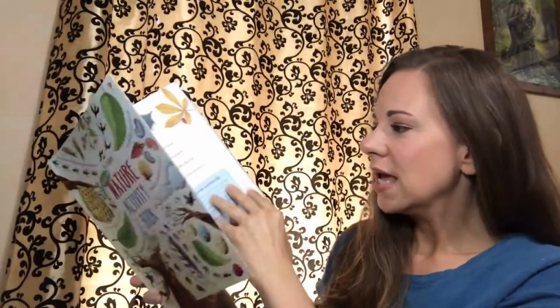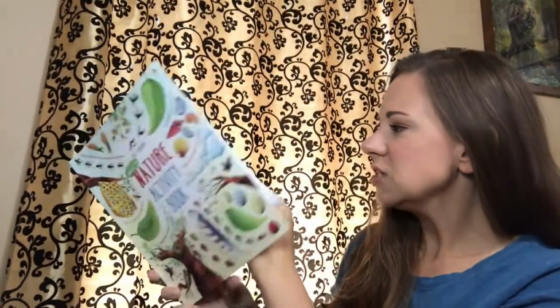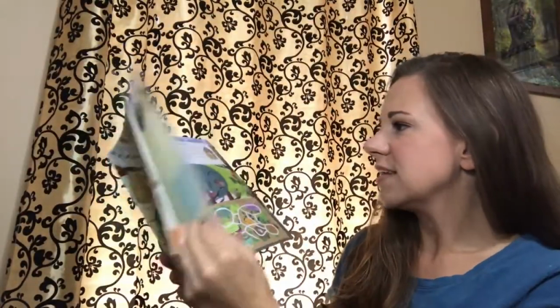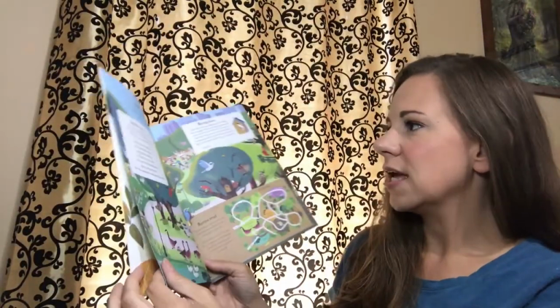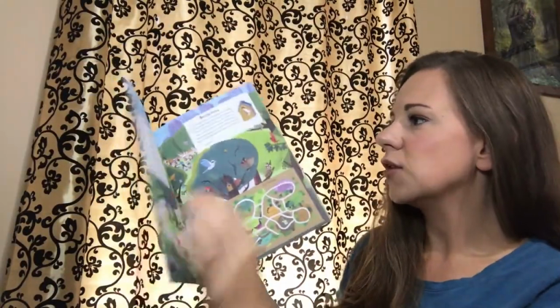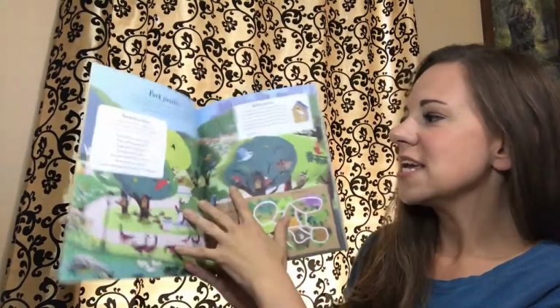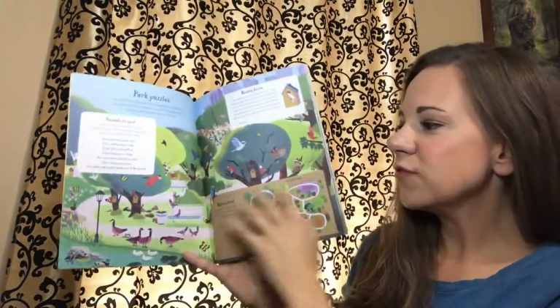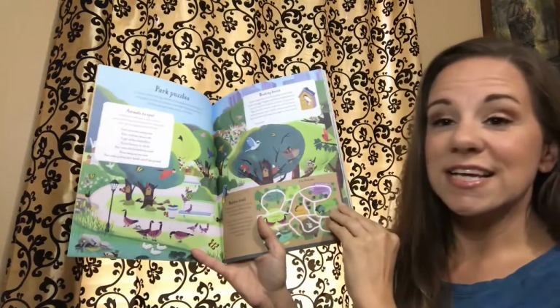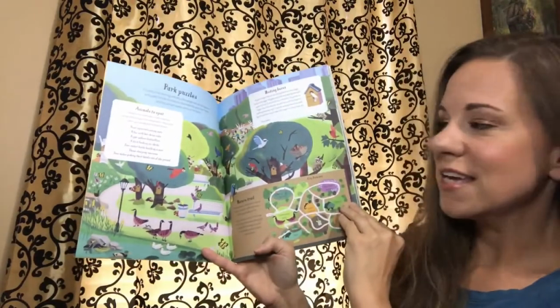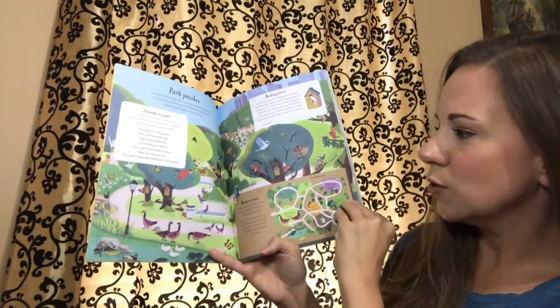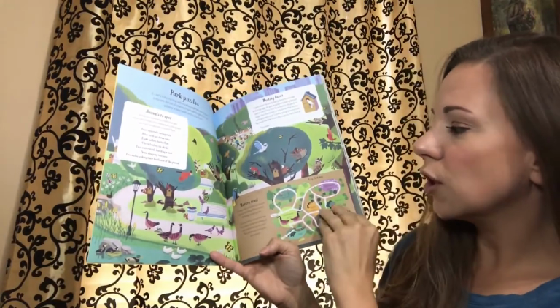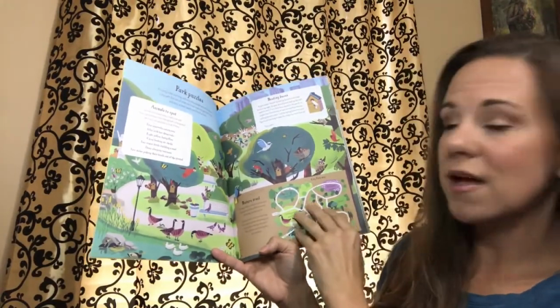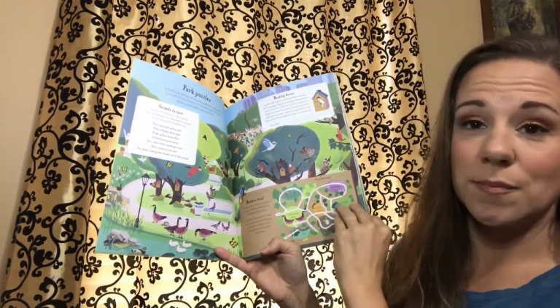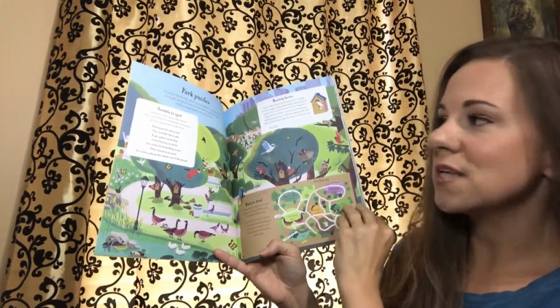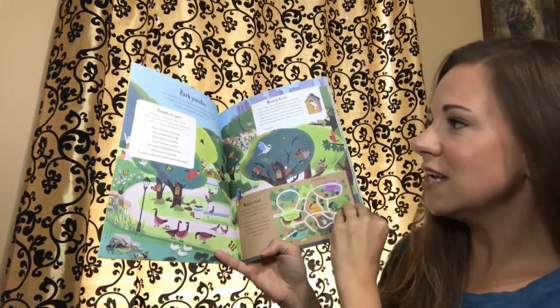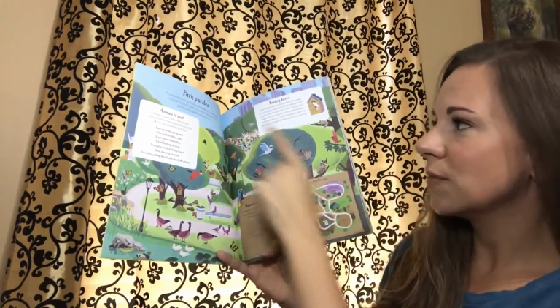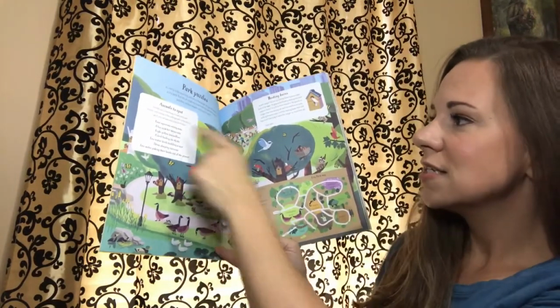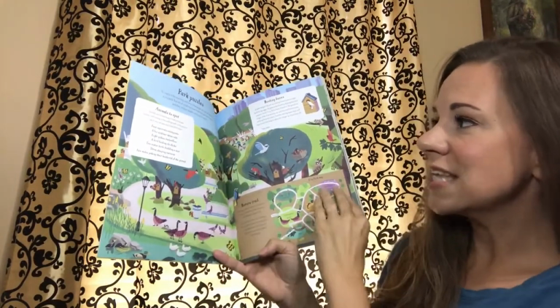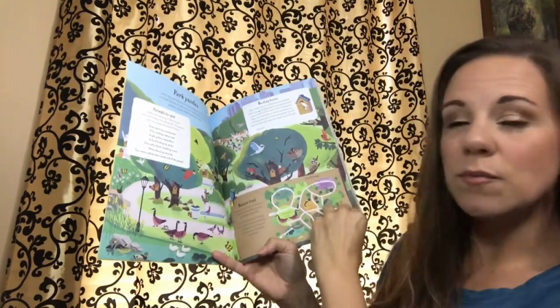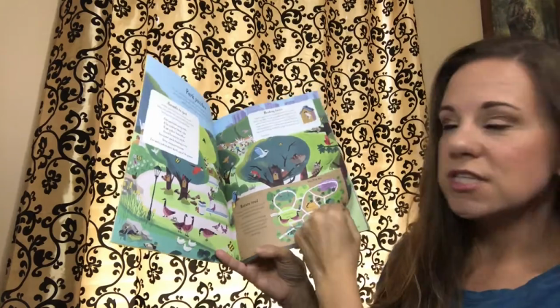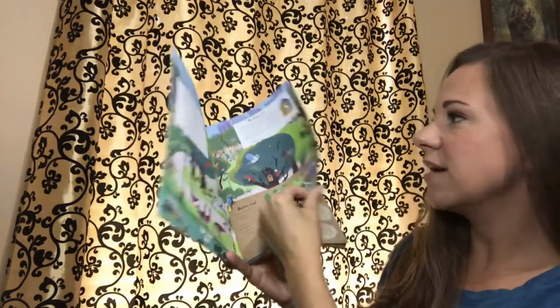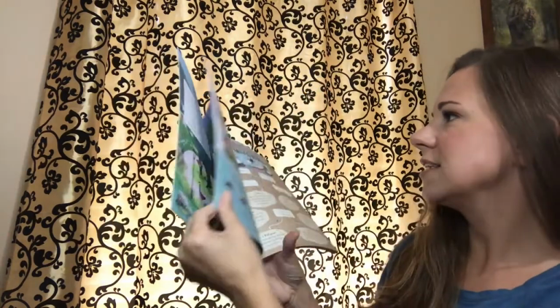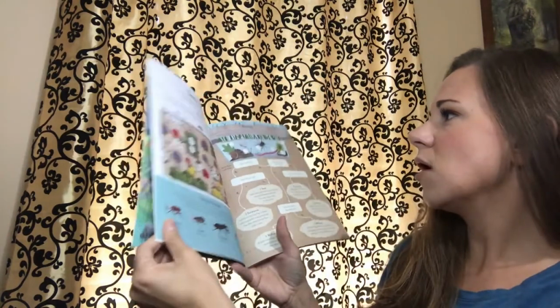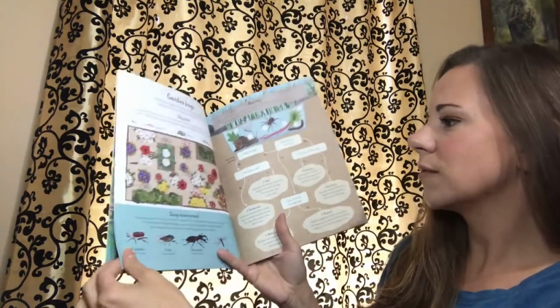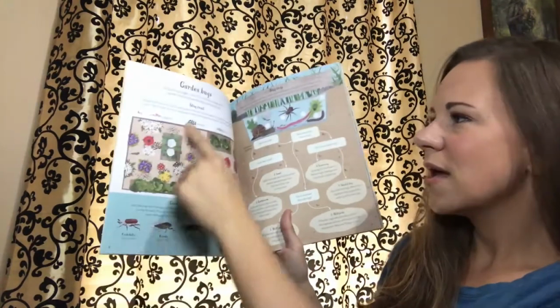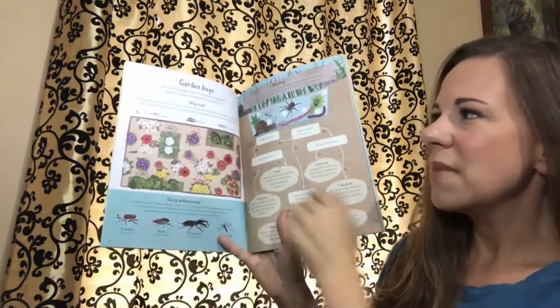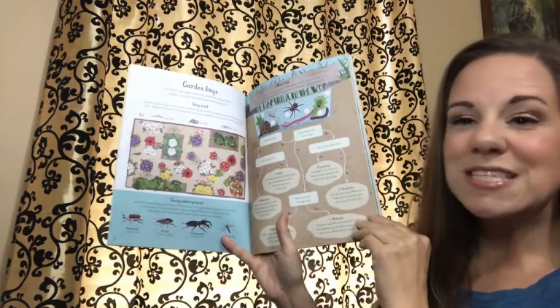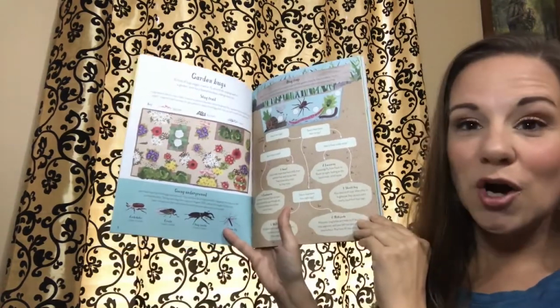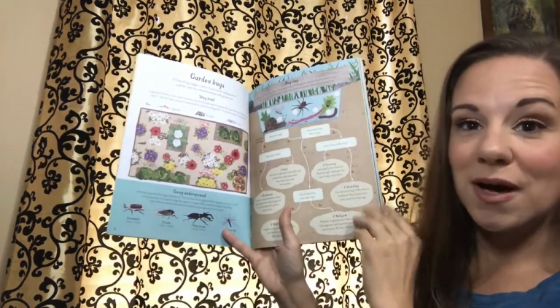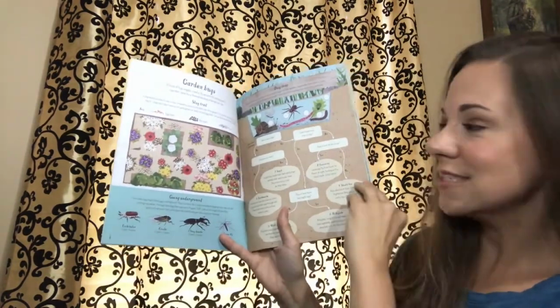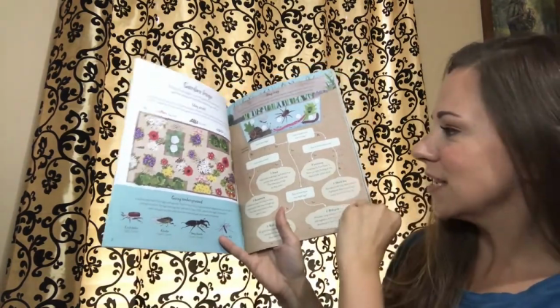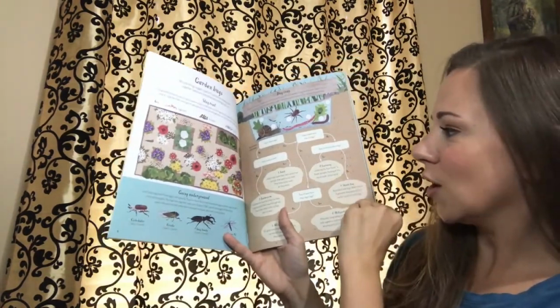Each activity includes different things that they can do to learn about different parts of nature, such as animals that you might find in the park, or maybe some garden bugs if you like to garden.